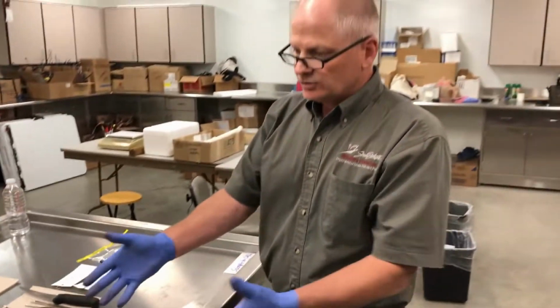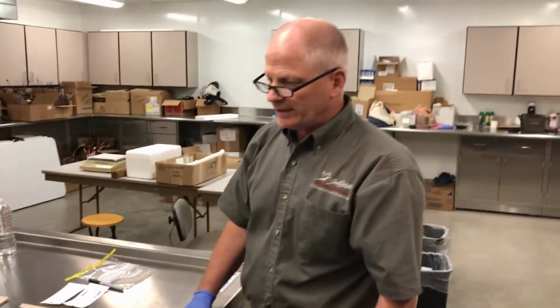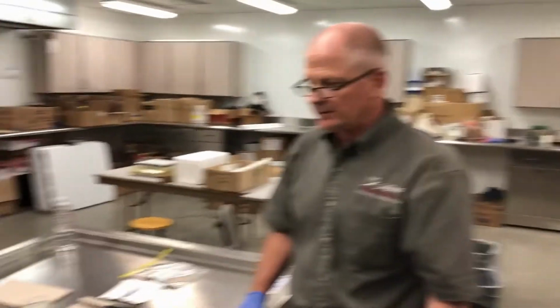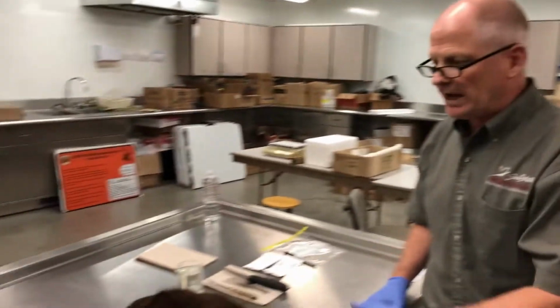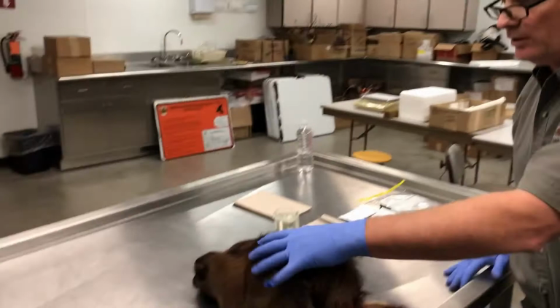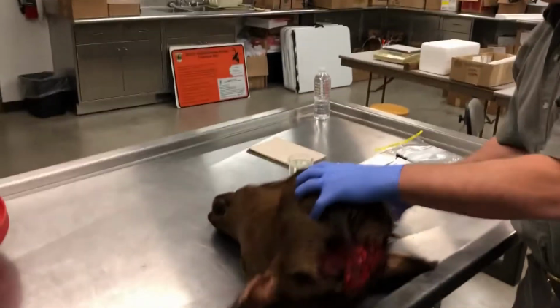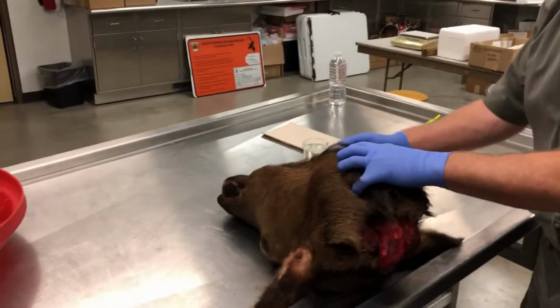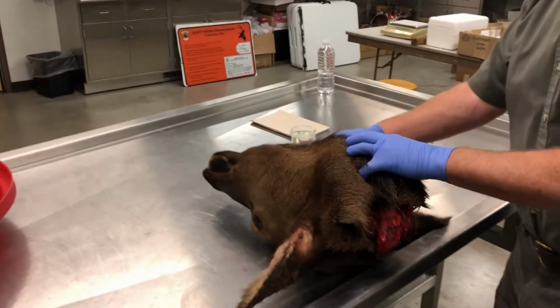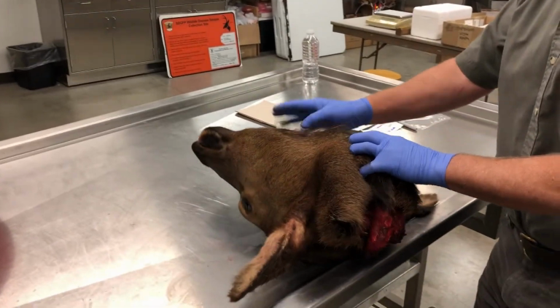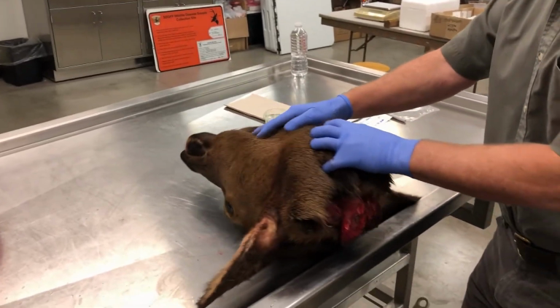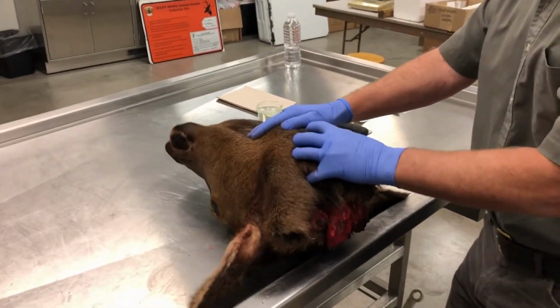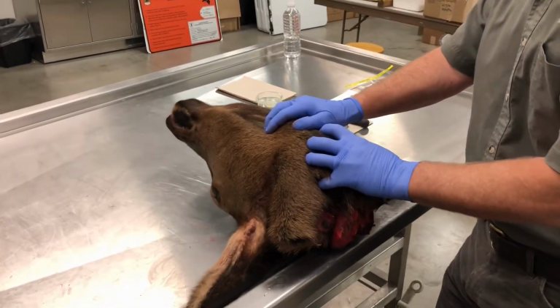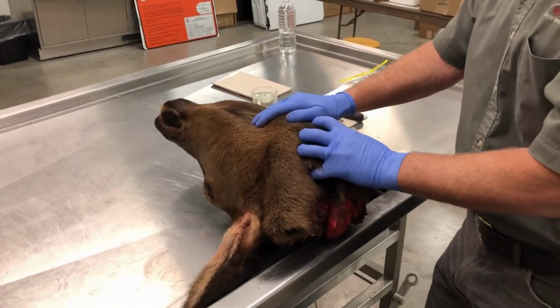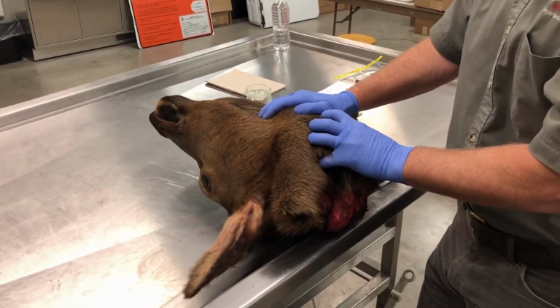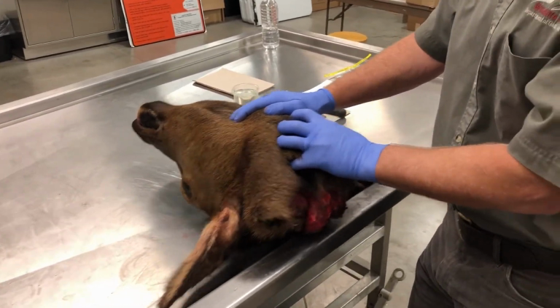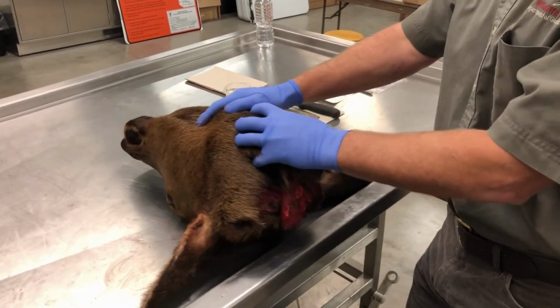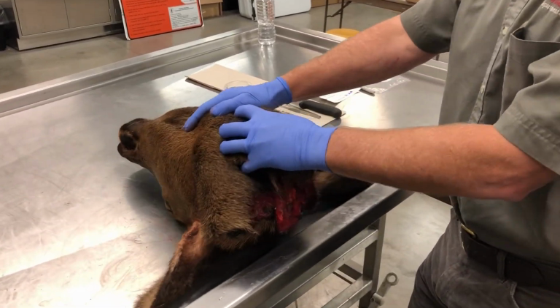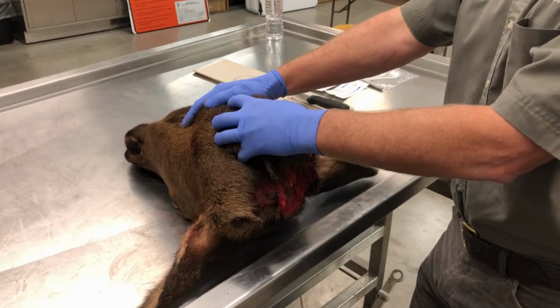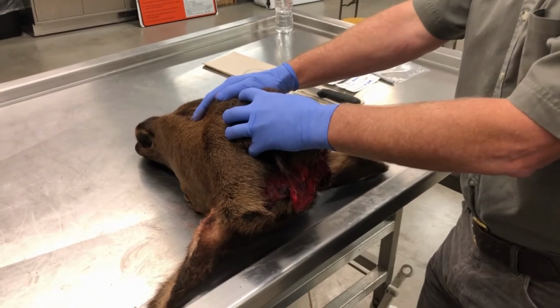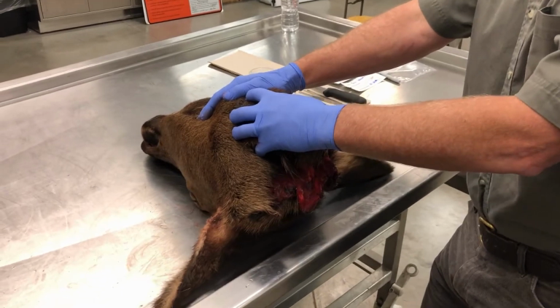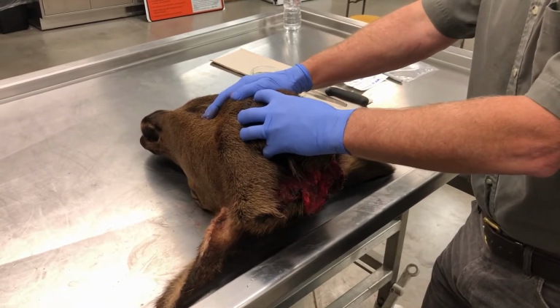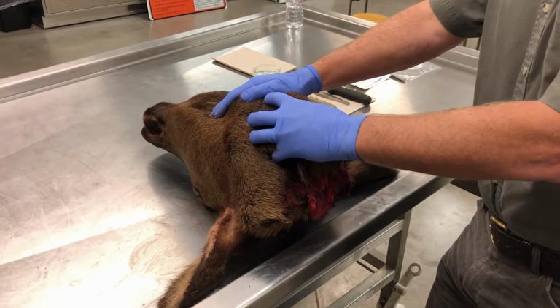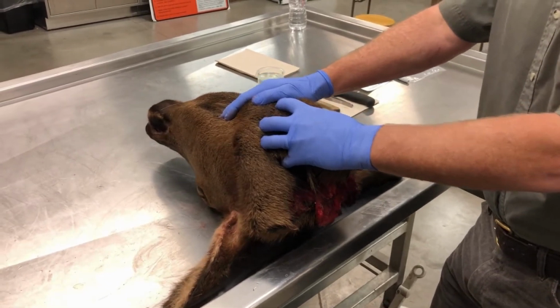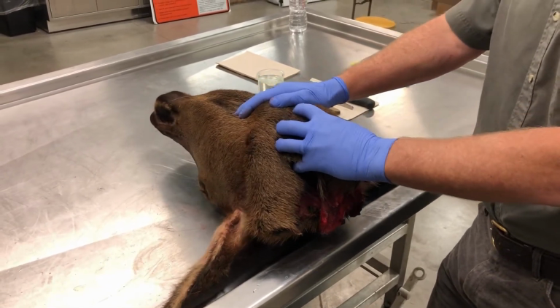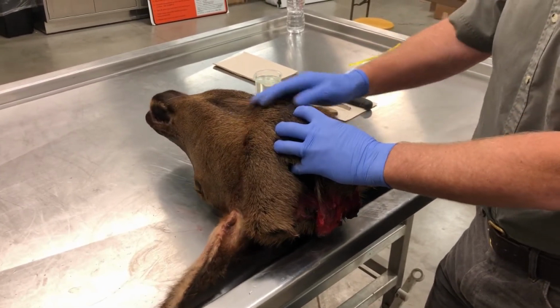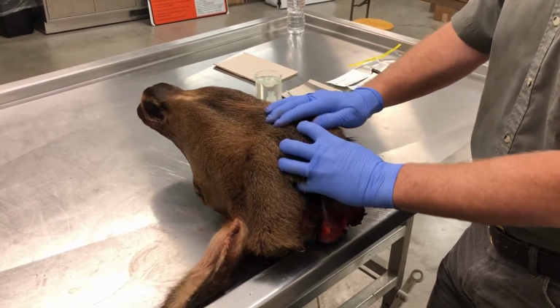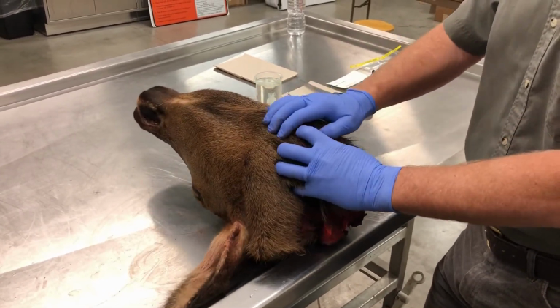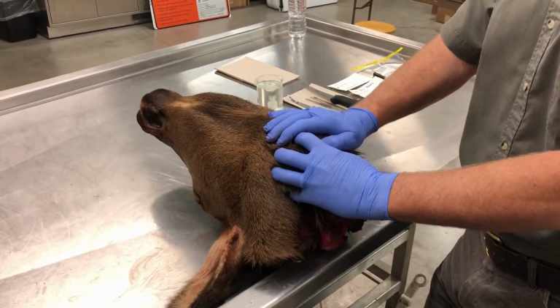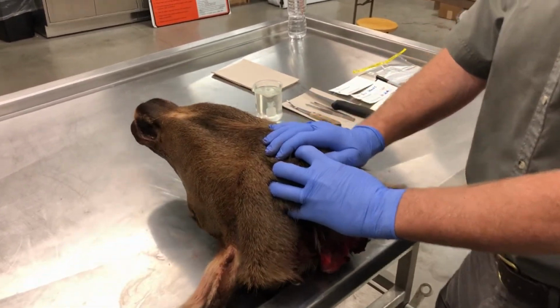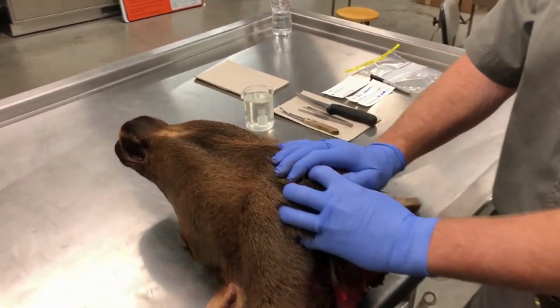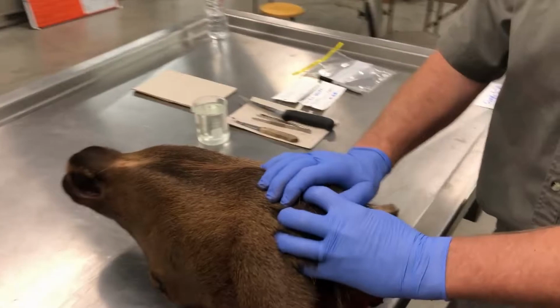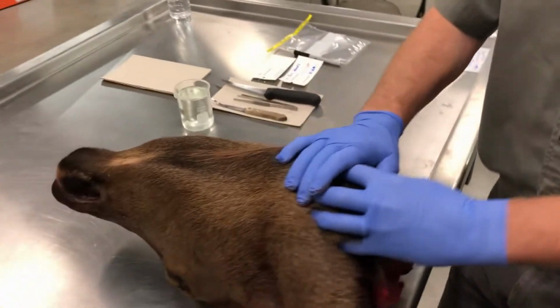So here we have a typical cow elk — it could be a hunter-harvested or a sick animal or whatever. First thing we want to do is show you some of the cuts and the tissues that you're looking for.